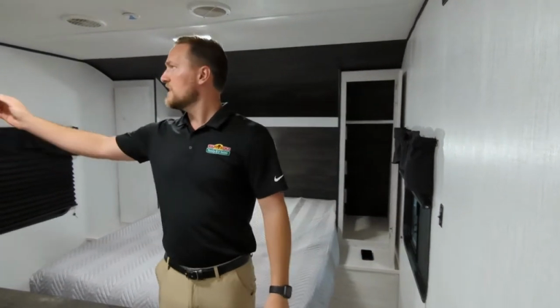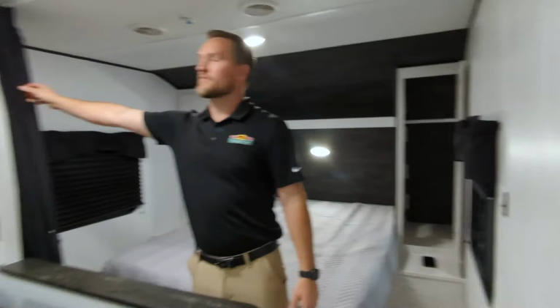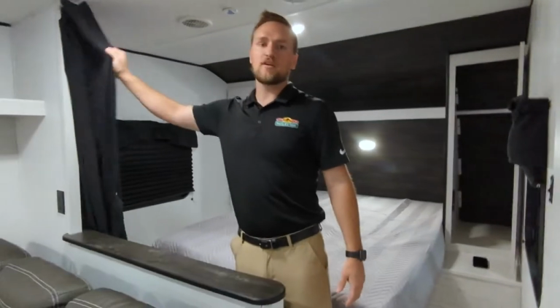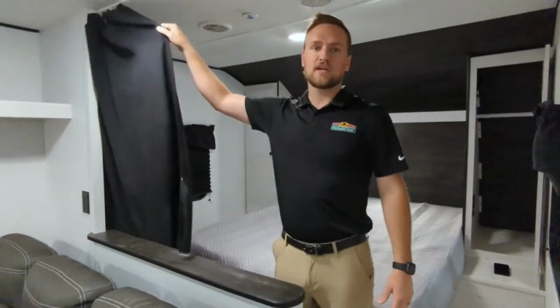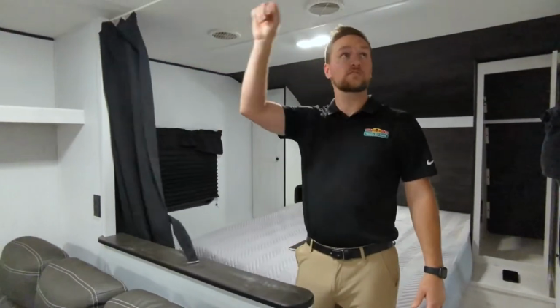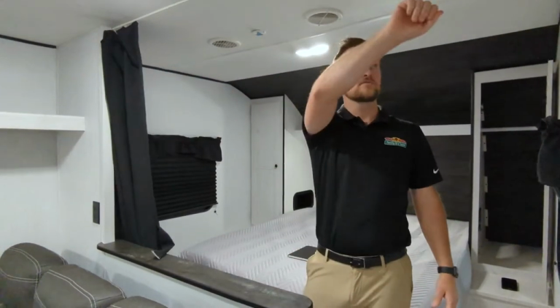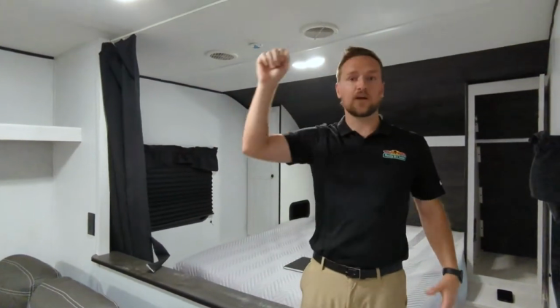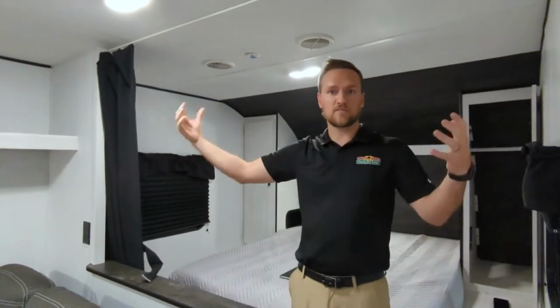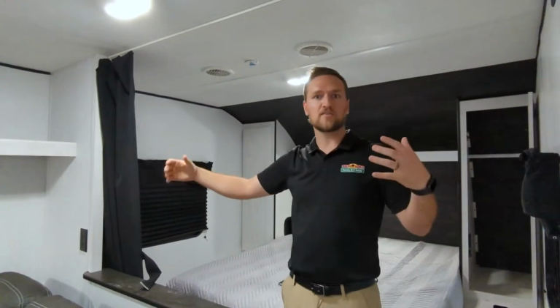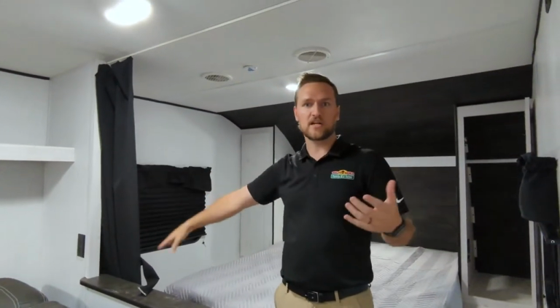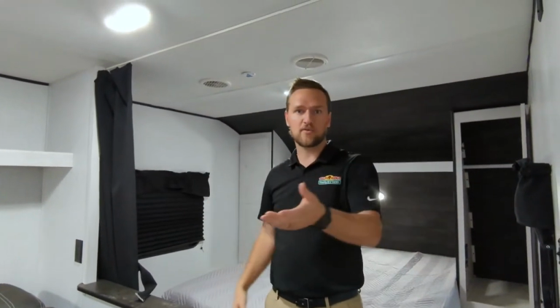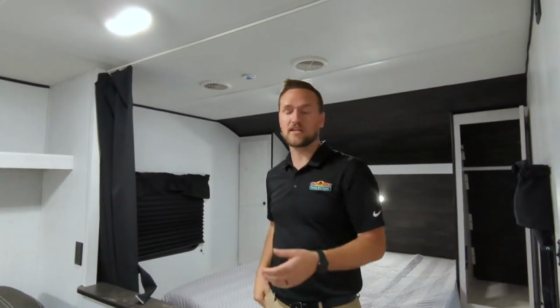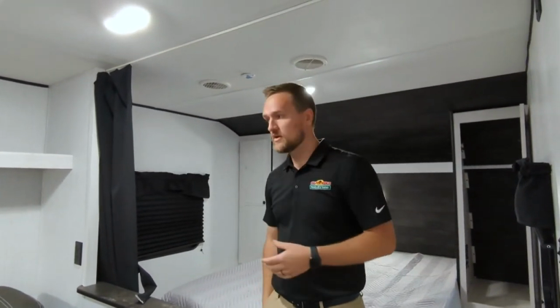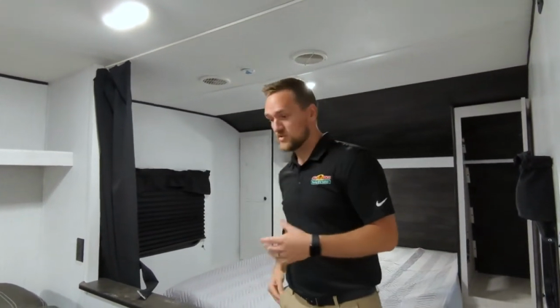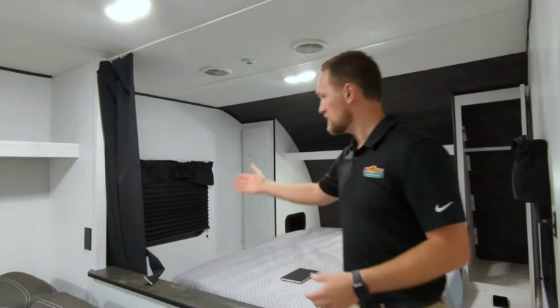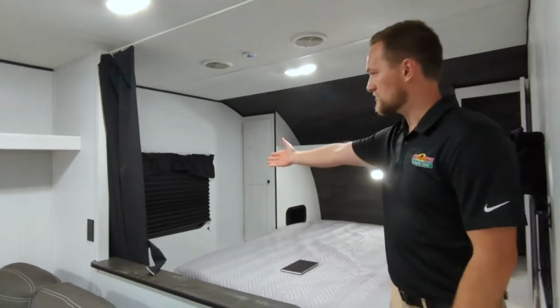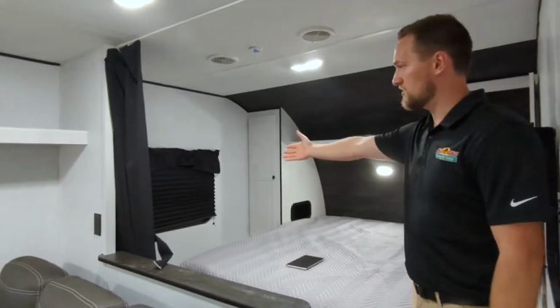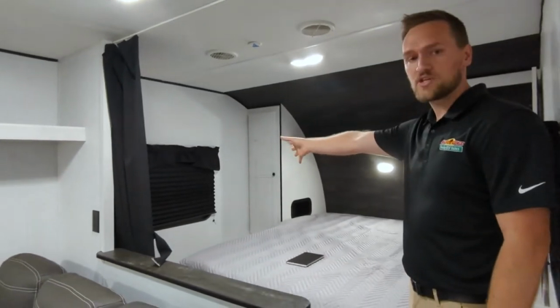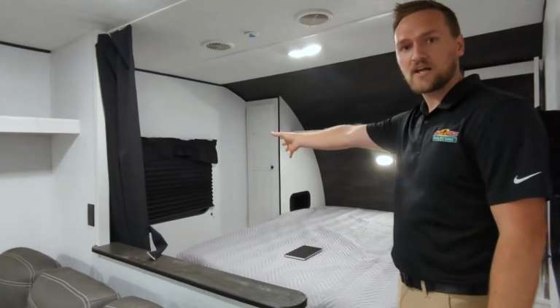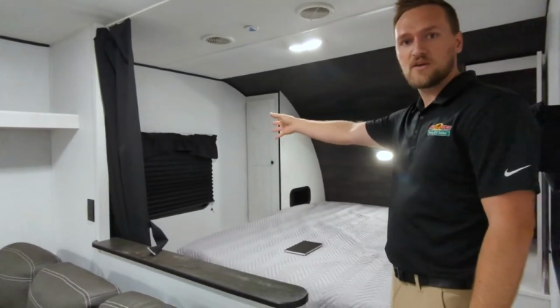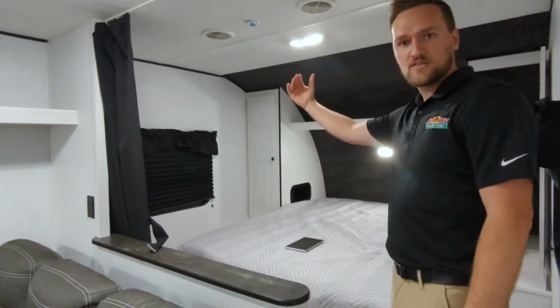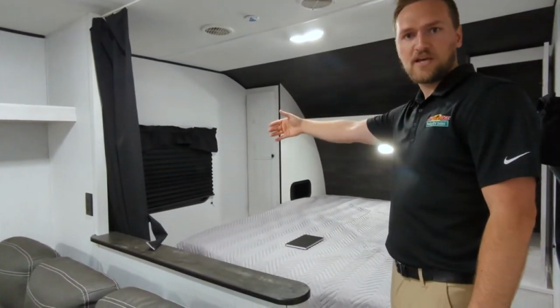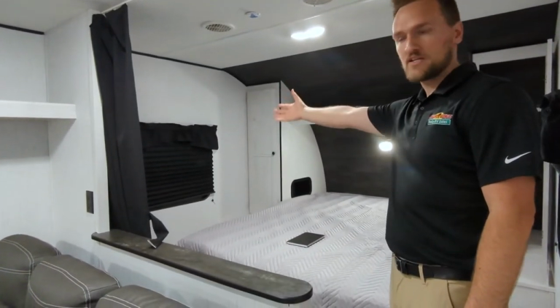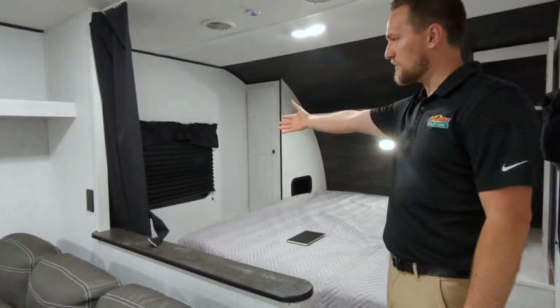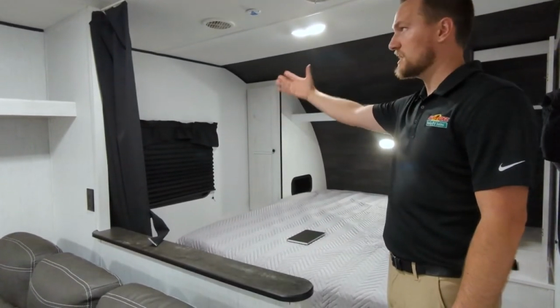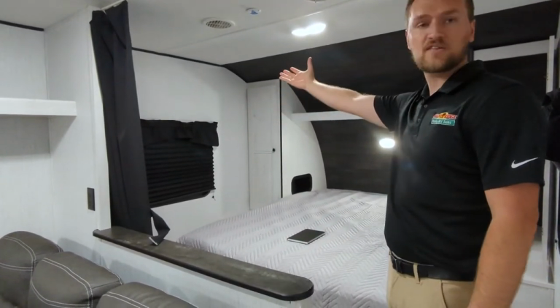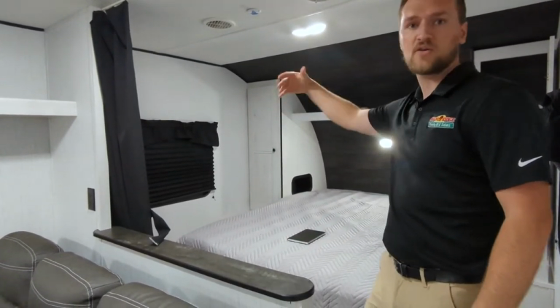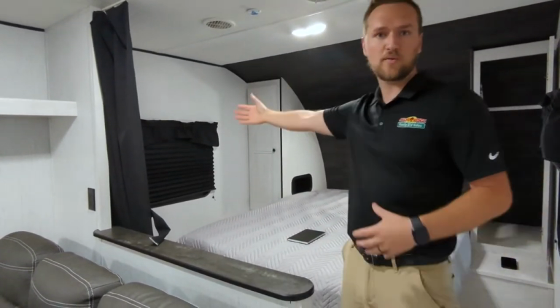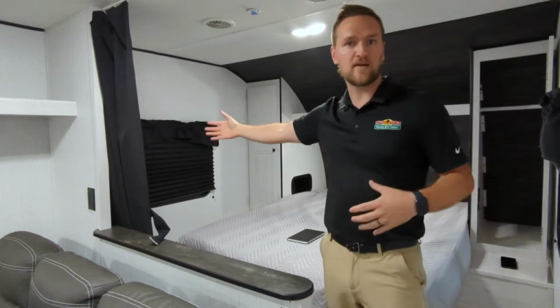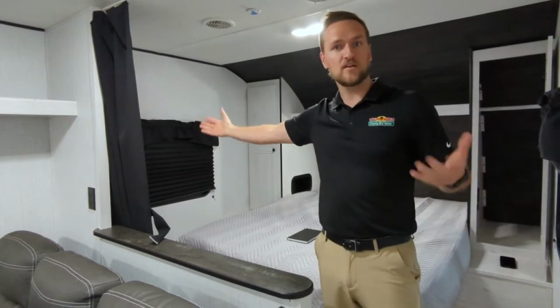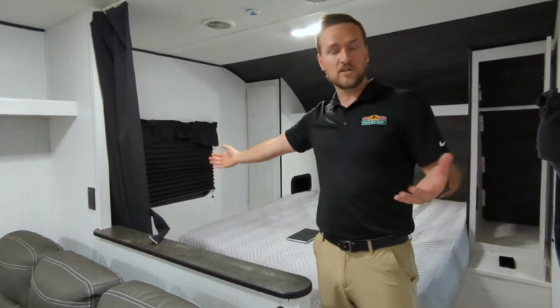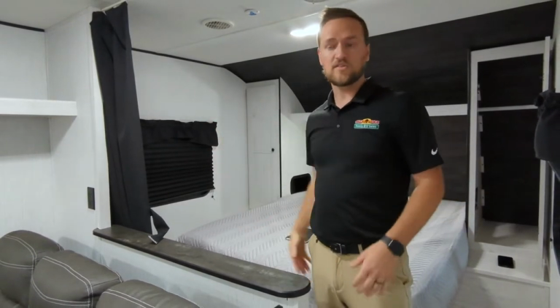It does have a curtain here that shuts, so if you need some privacy while you're taking a nap or anything like that, you can. You're also going to notice the dark shaded blinds — same thing. If you need to take a nap throughout the day when the sun's out, or if you want more privacy, you can close those.